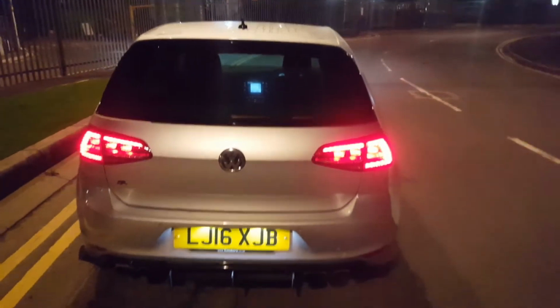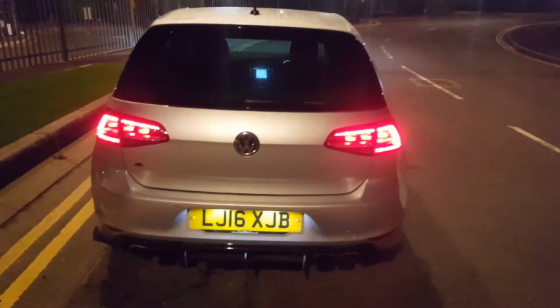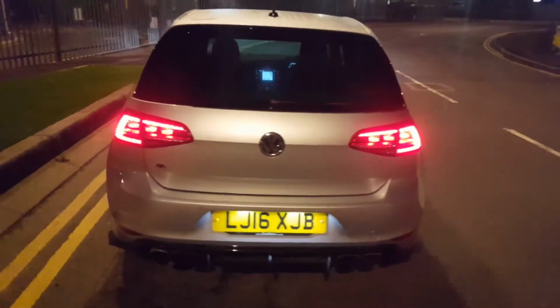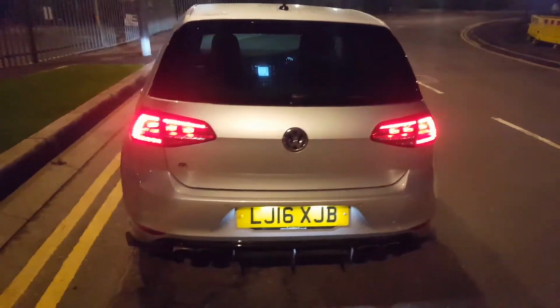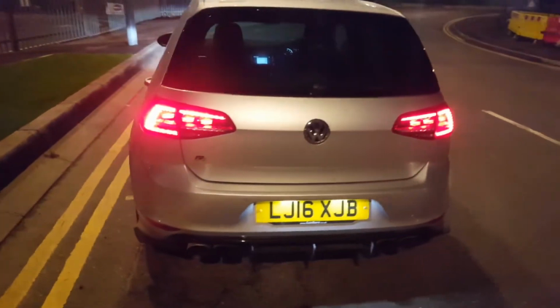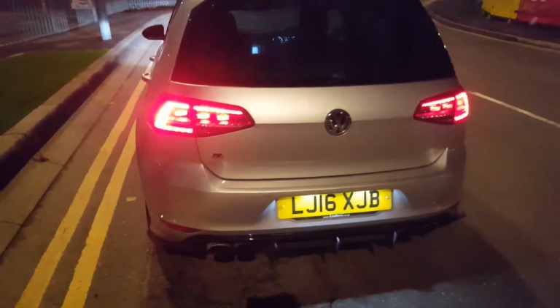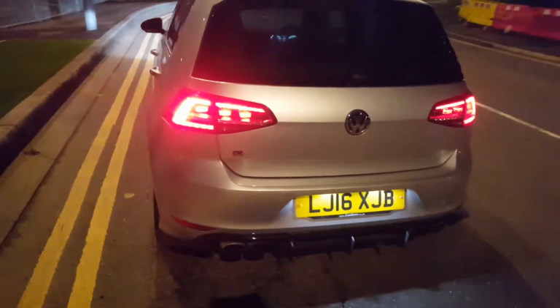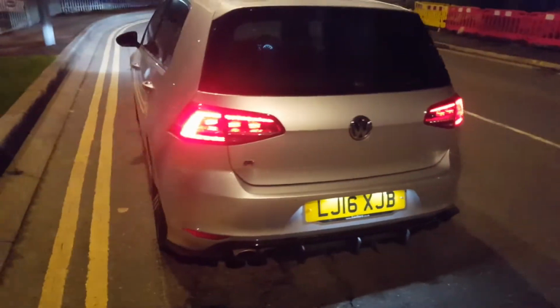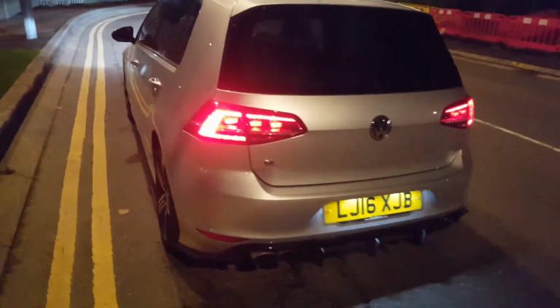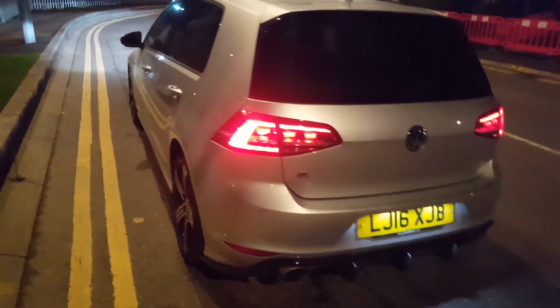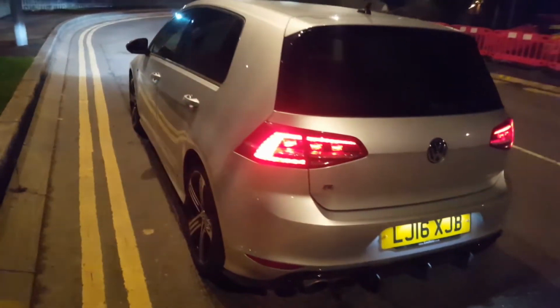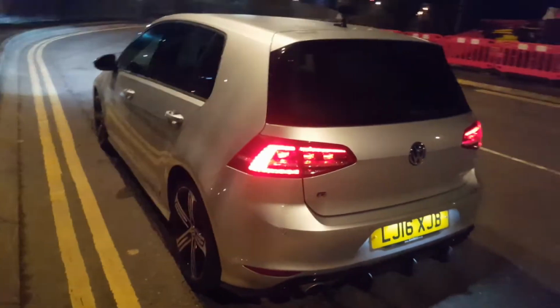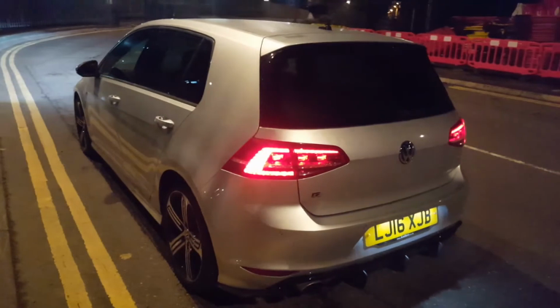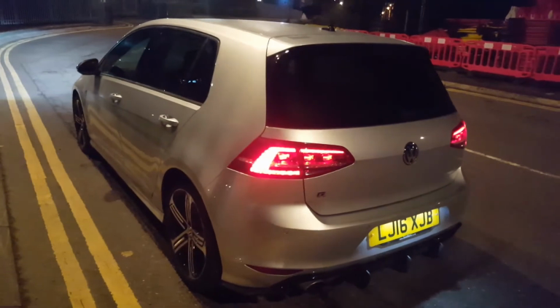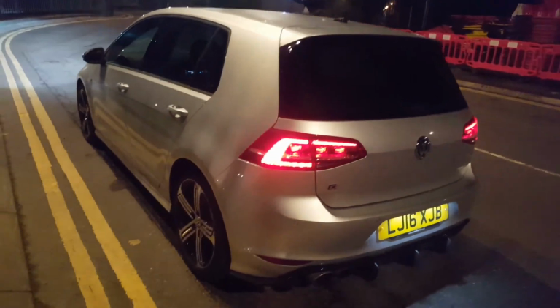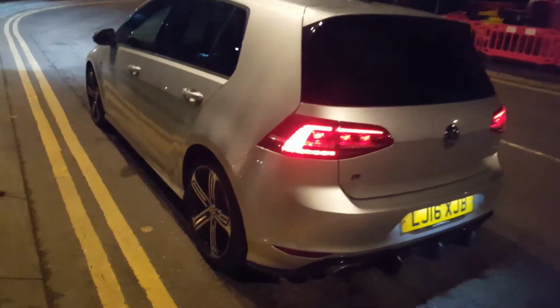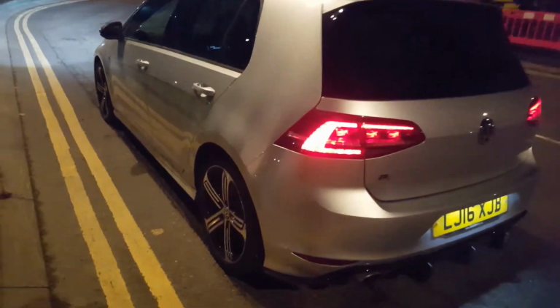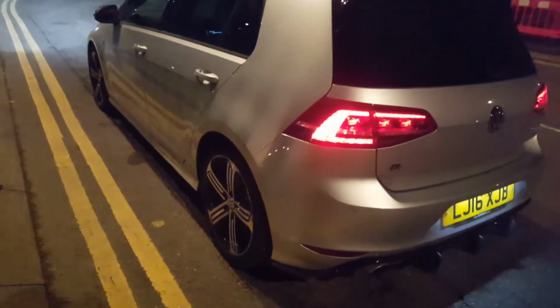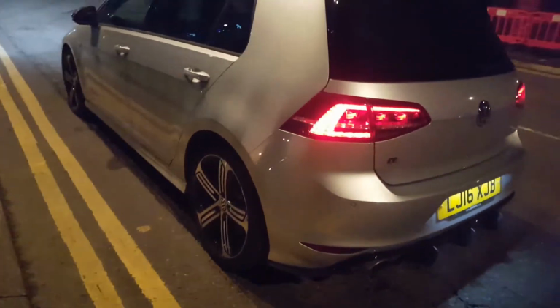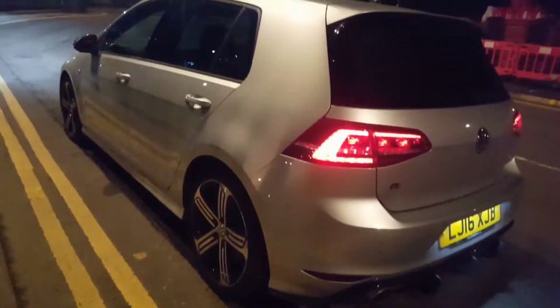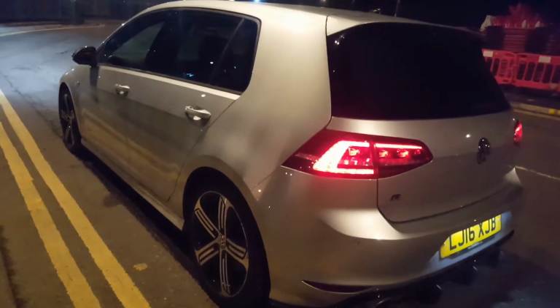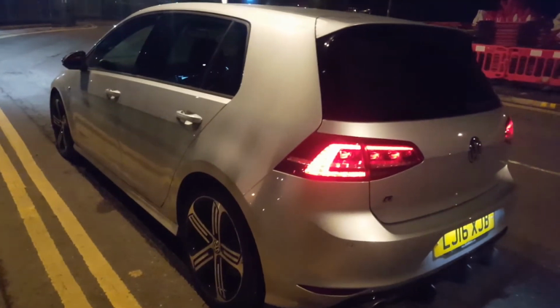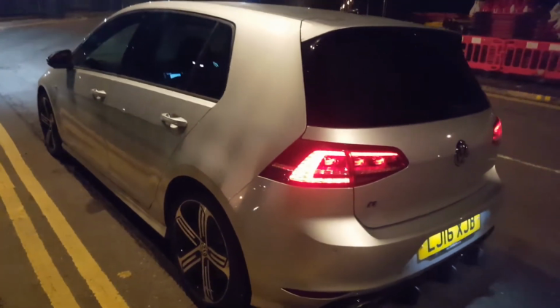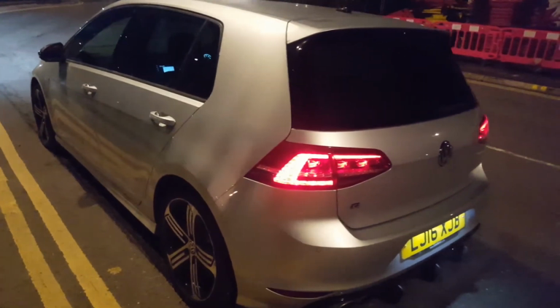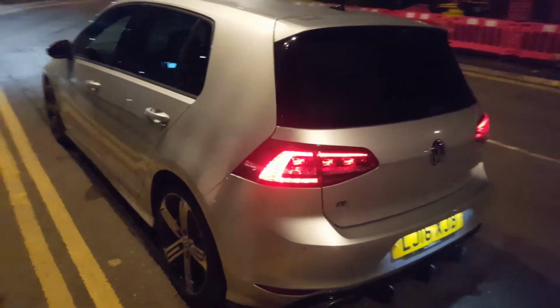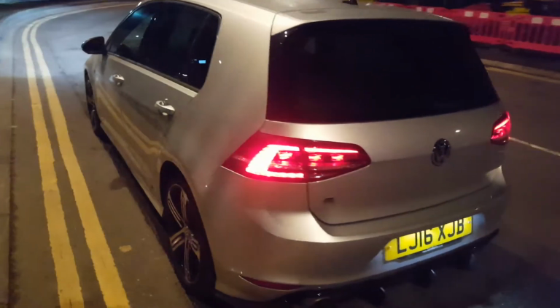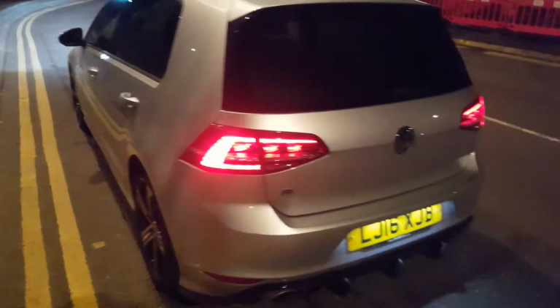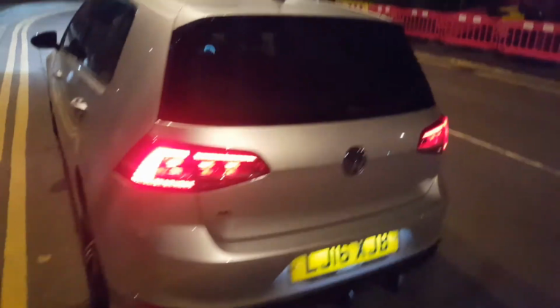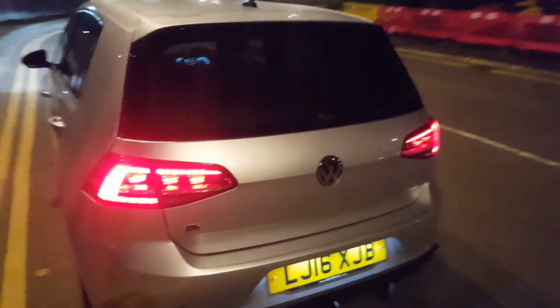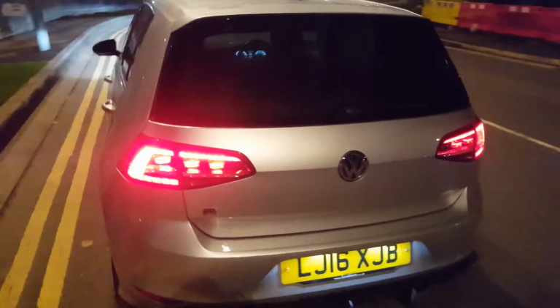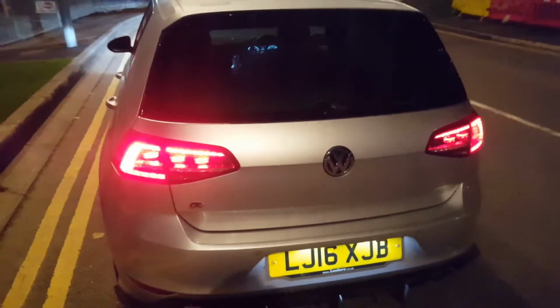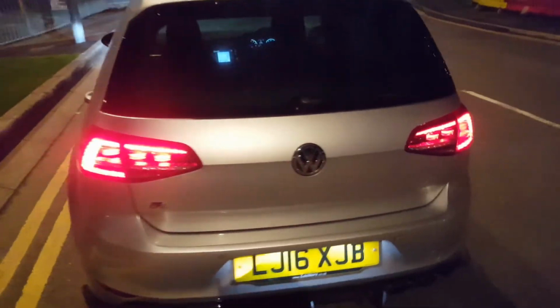280 brake horsepower, Golf R on a 16 plate. She's only done 20,000 miles guys. And the alloys - silver upon silver with privacy glass. She looks absolutely amazing.